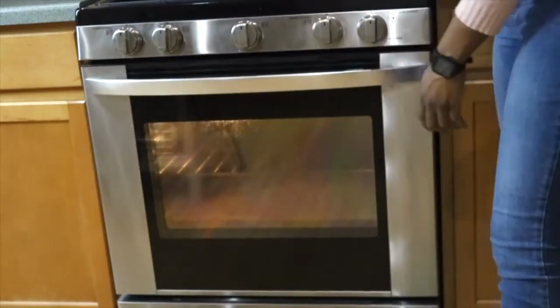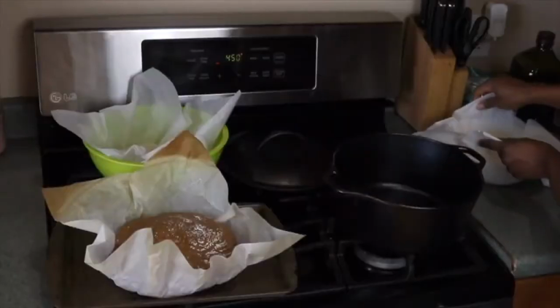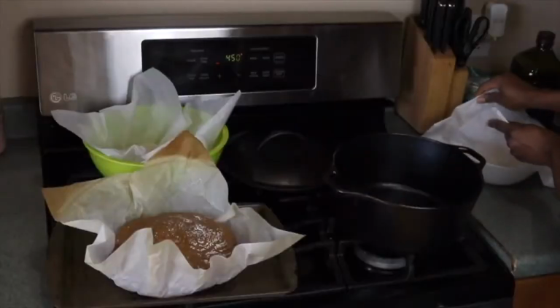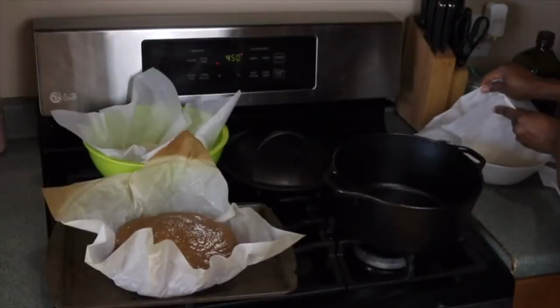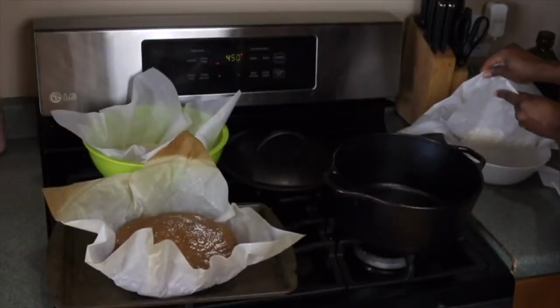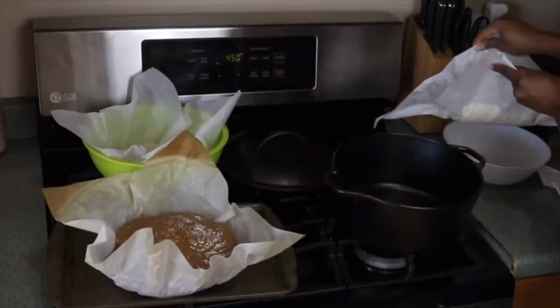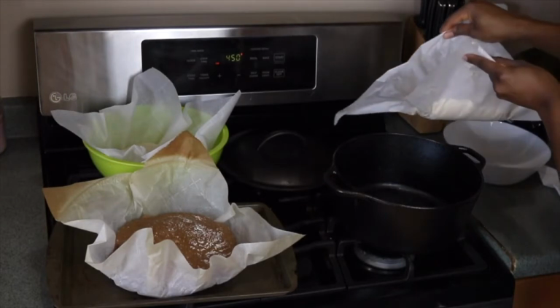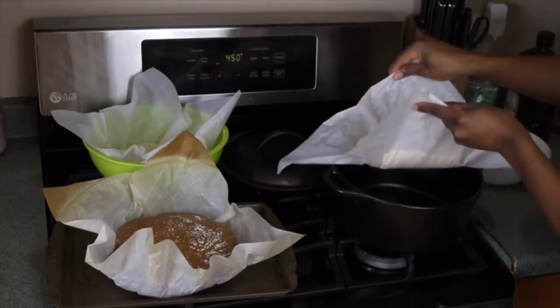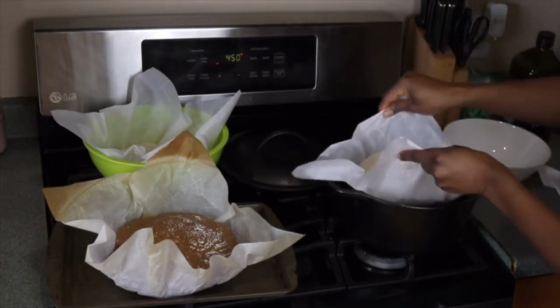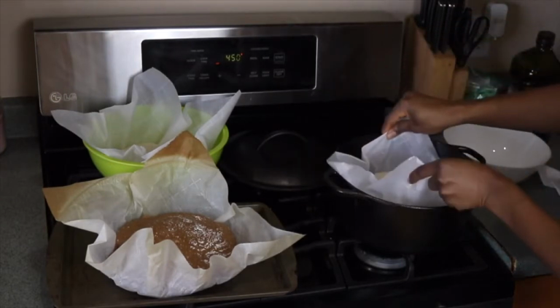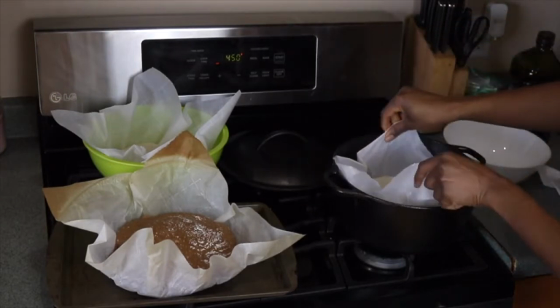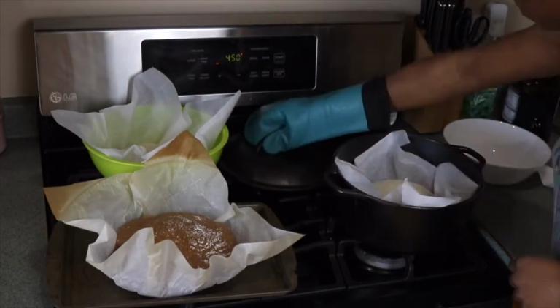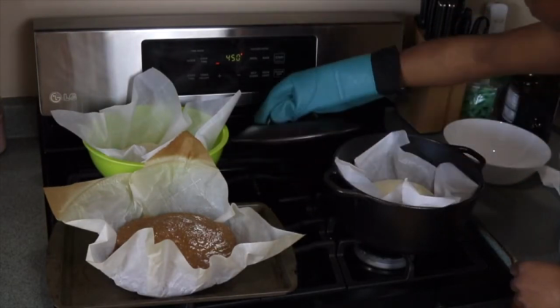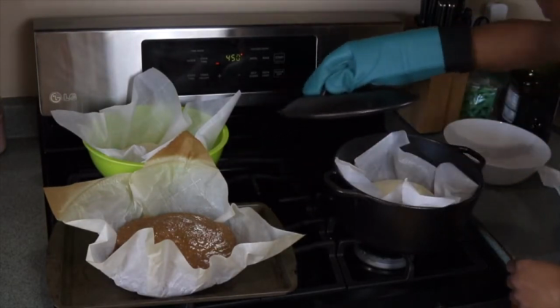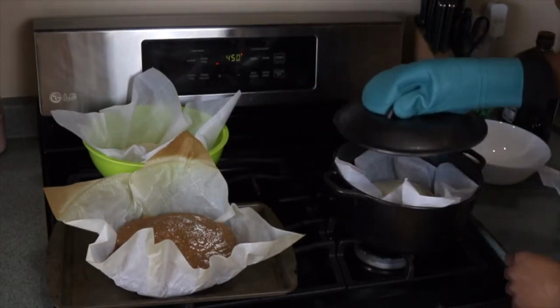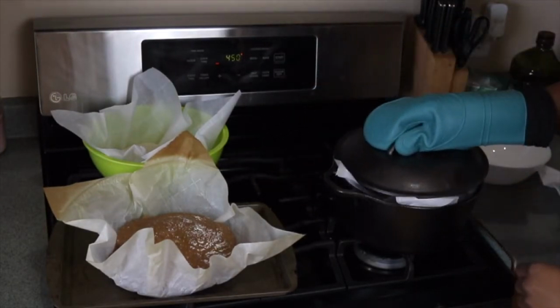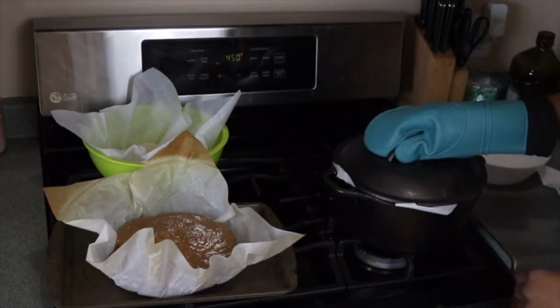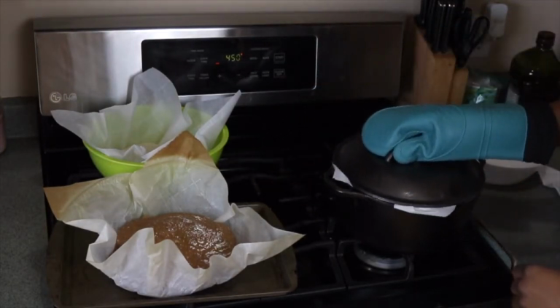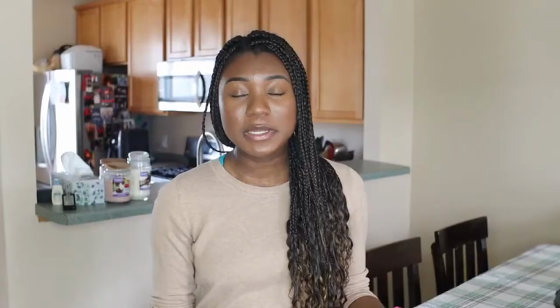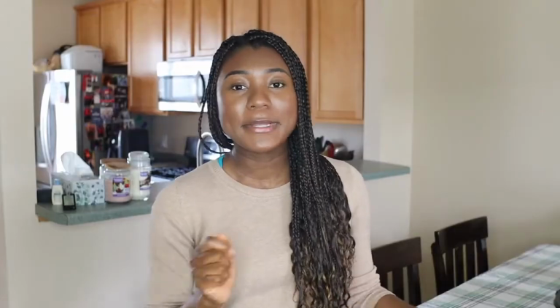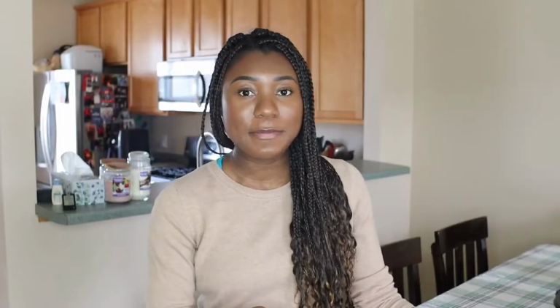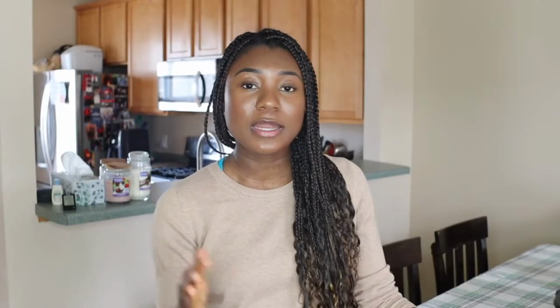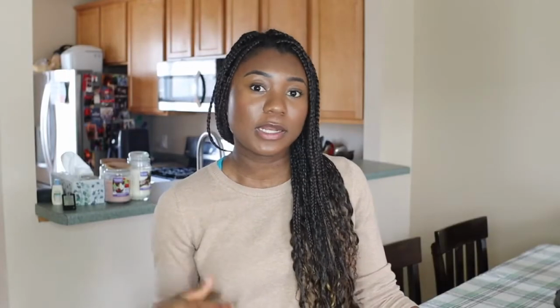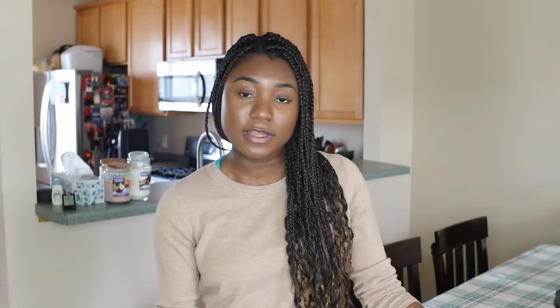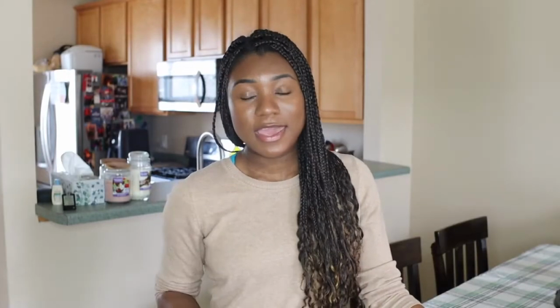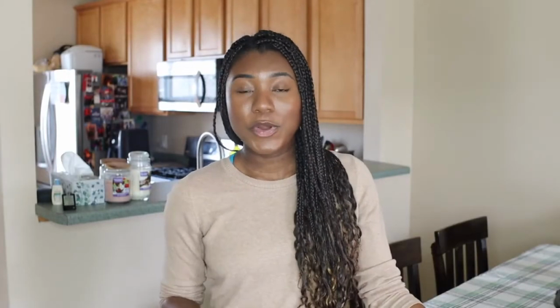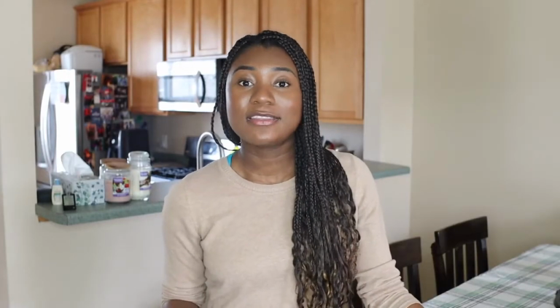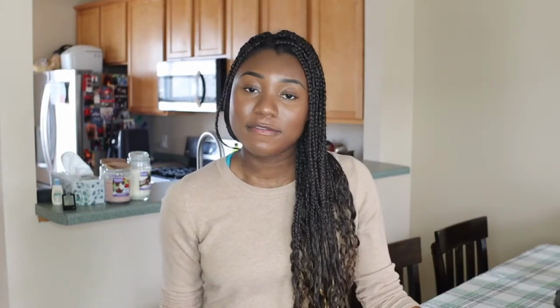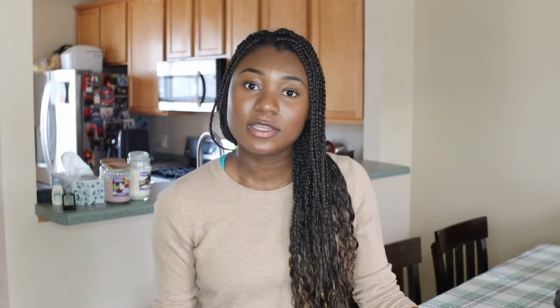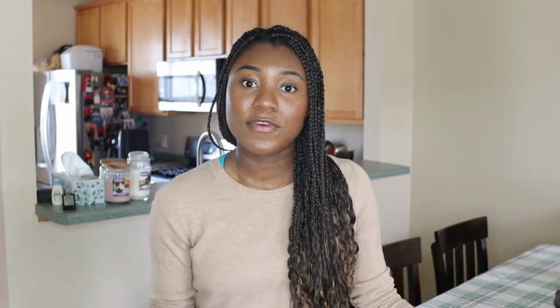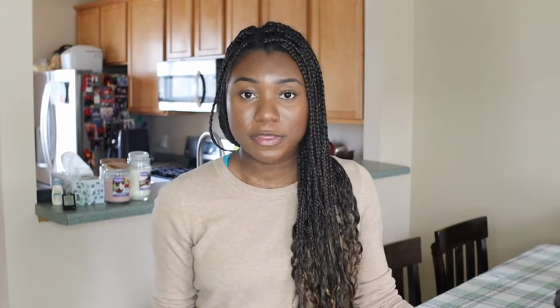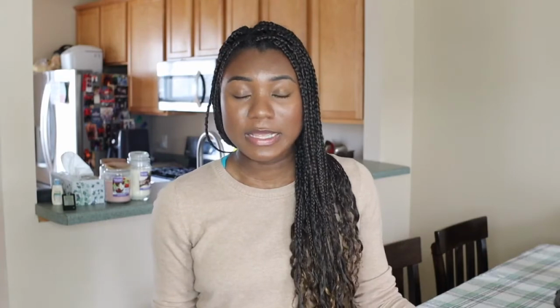After your Dutch oven has been in the oven for 30 minutes, place your first bread loaf or dough in the Dutch oven, put the lid back on, and put it in the oven. Bake the bread in the Dutch oven for about 30 minutes.